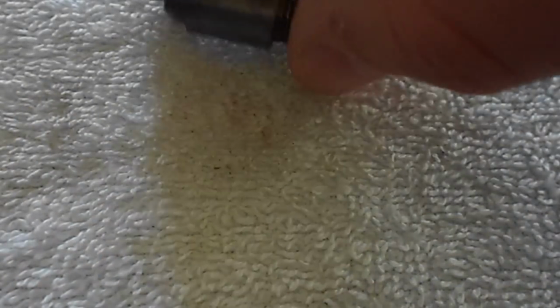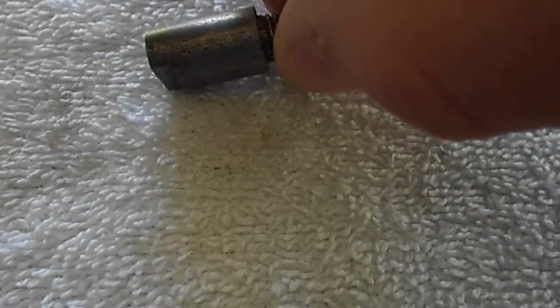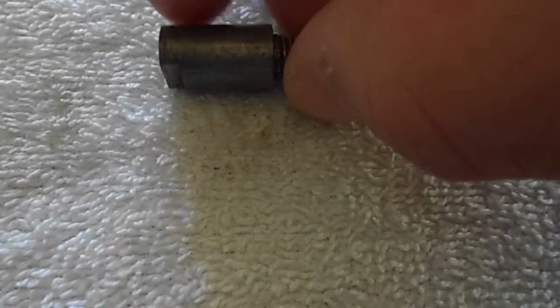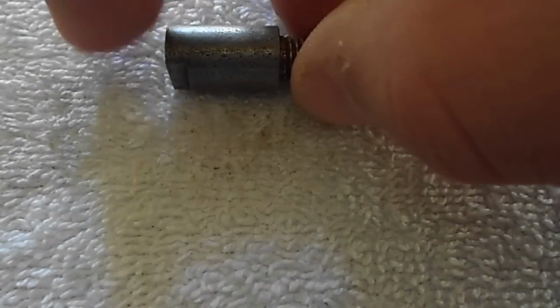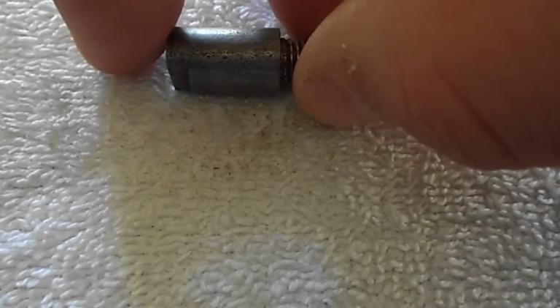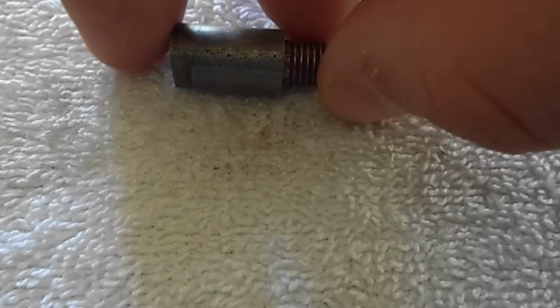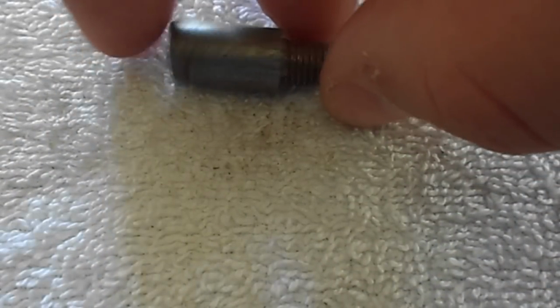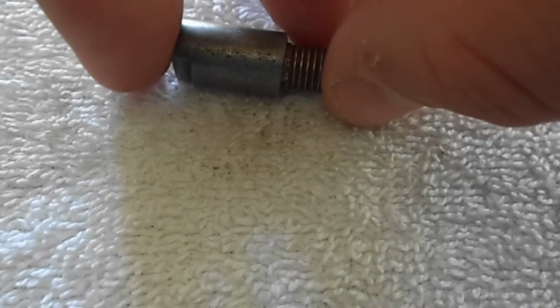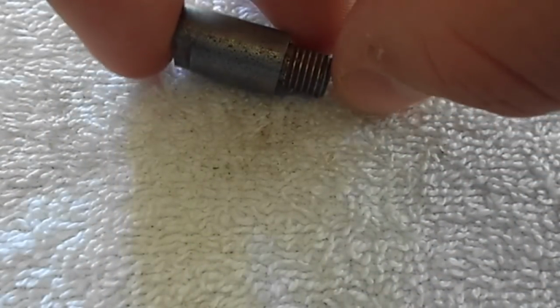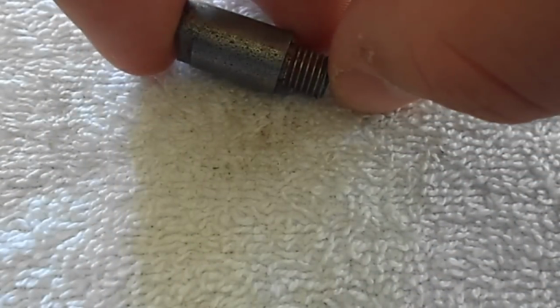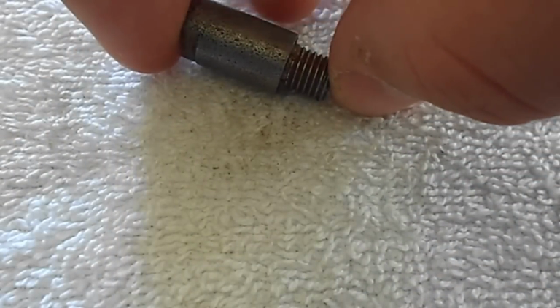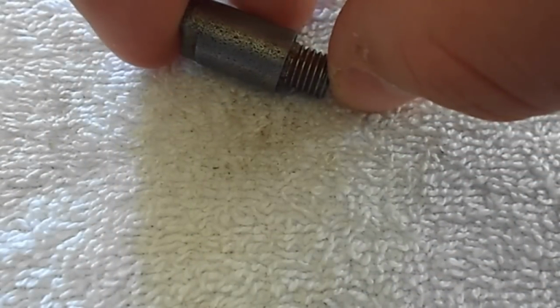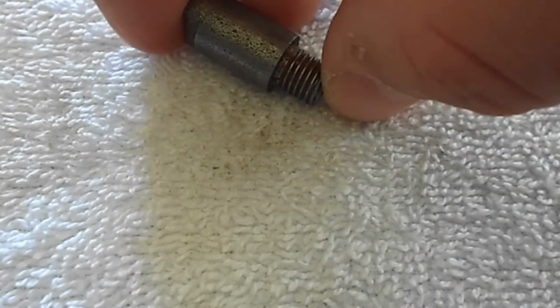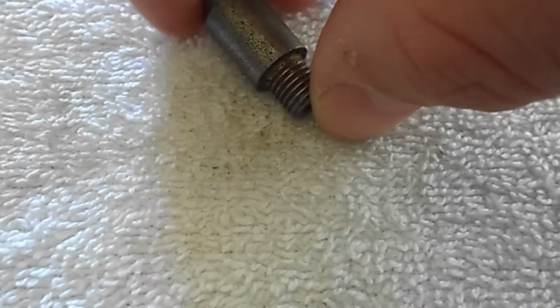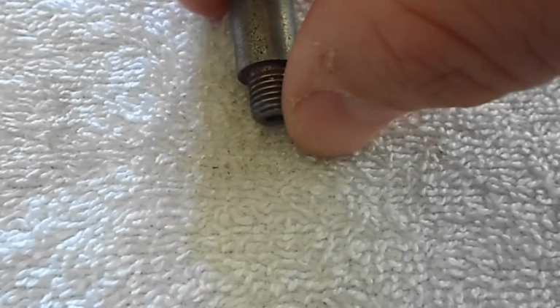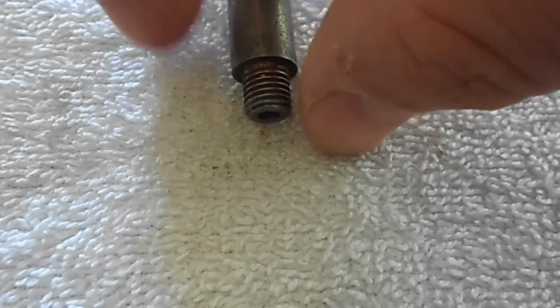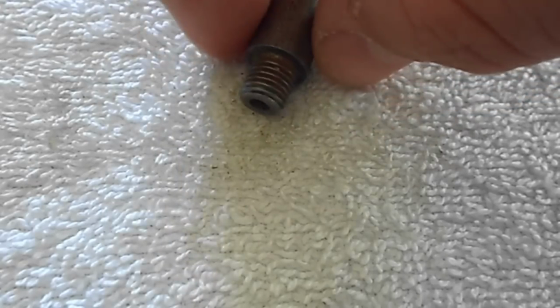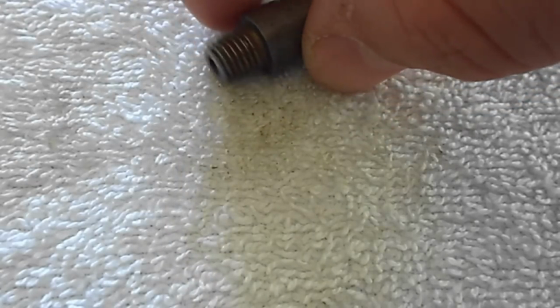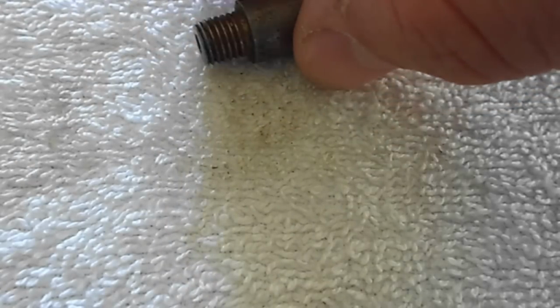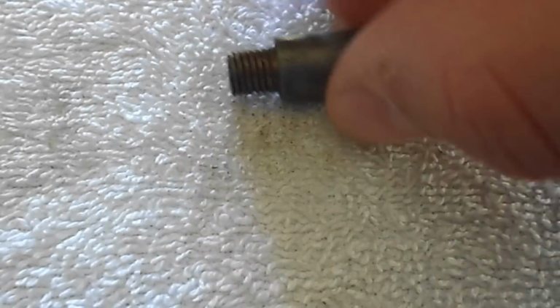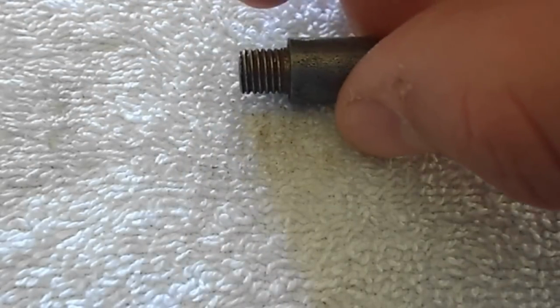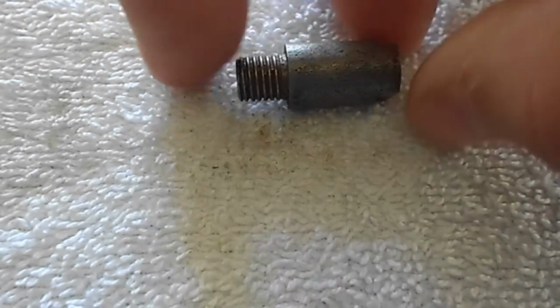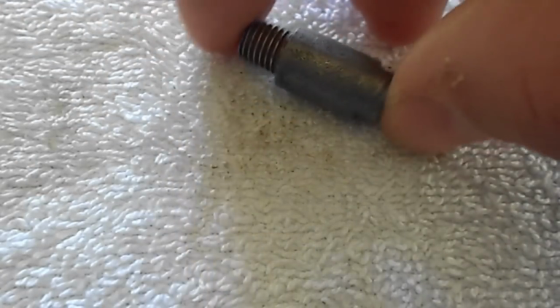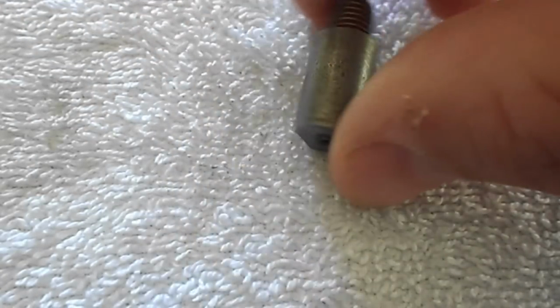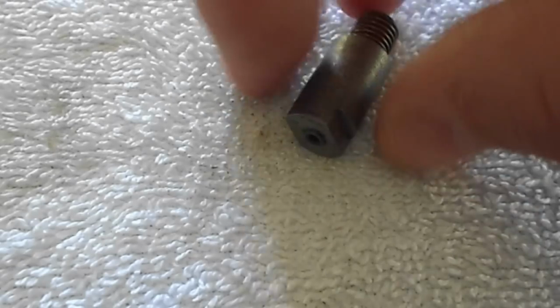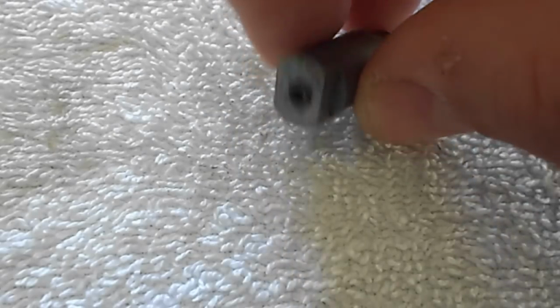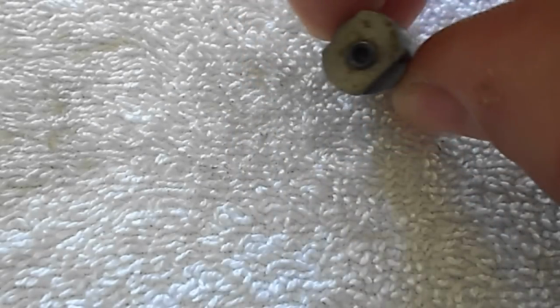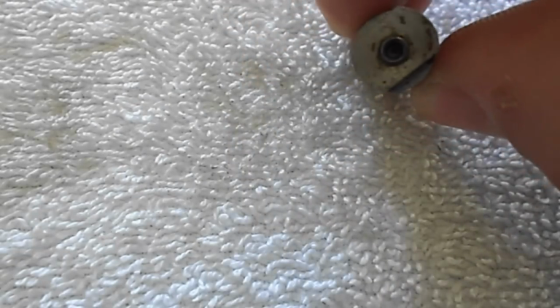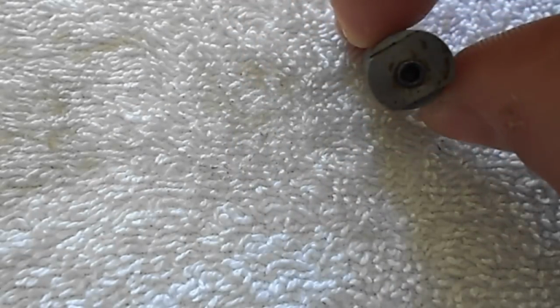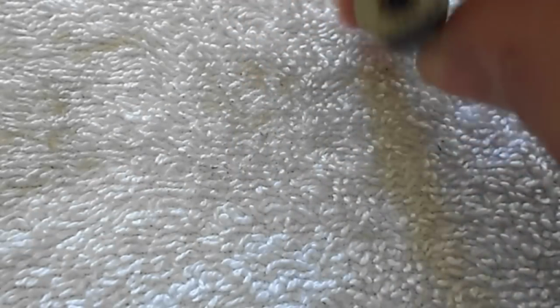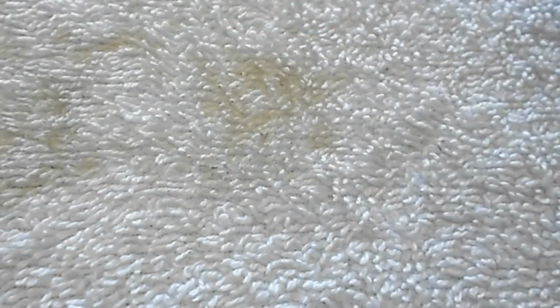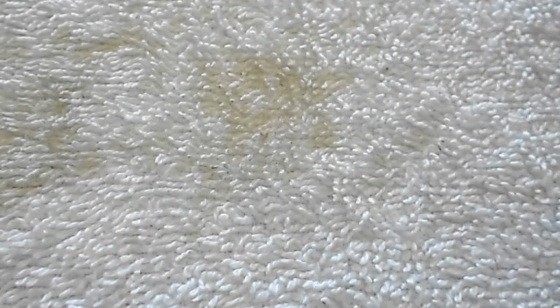This is a 7-16ths body, 15-16ths 24 thread. It's not got a clean-out on it.